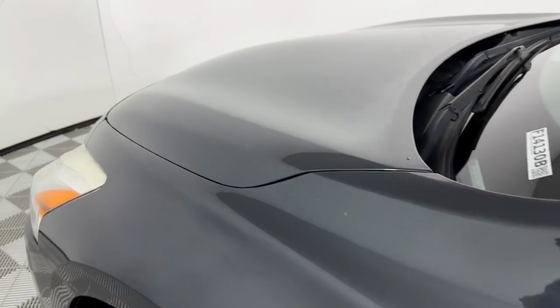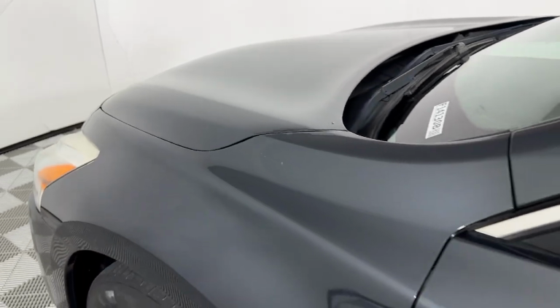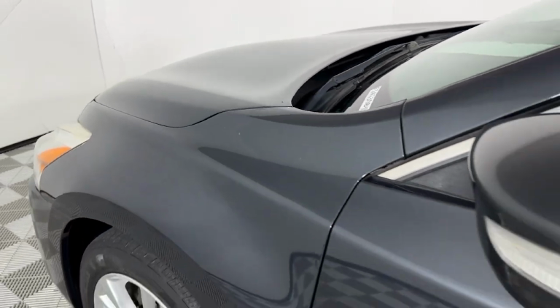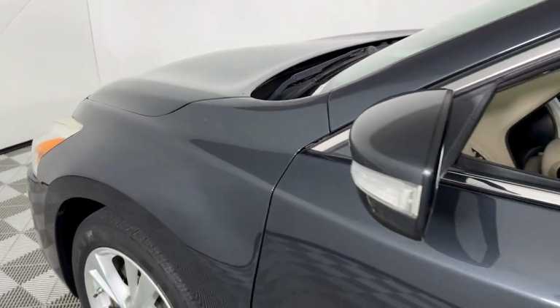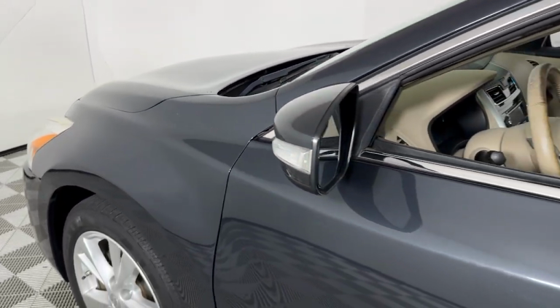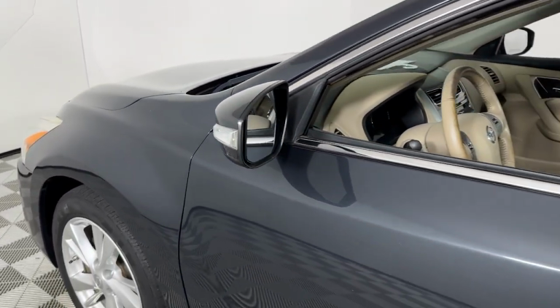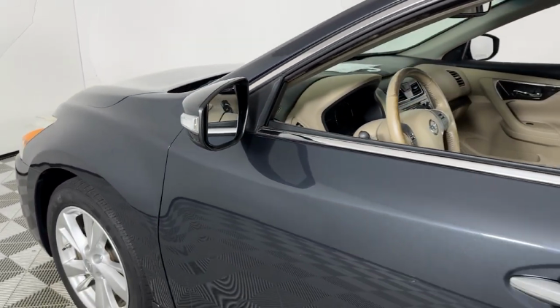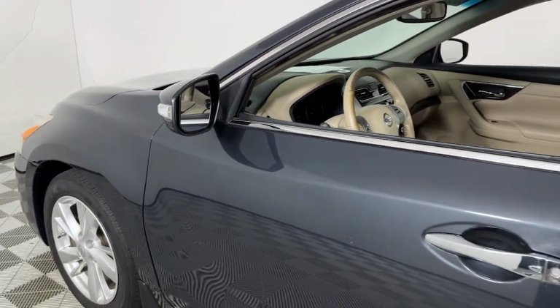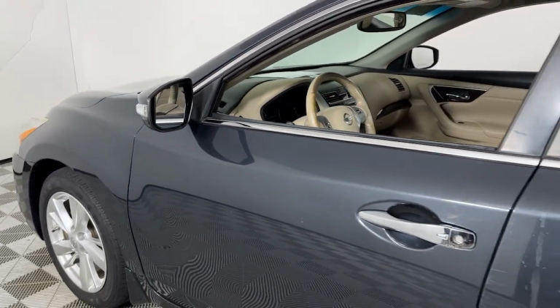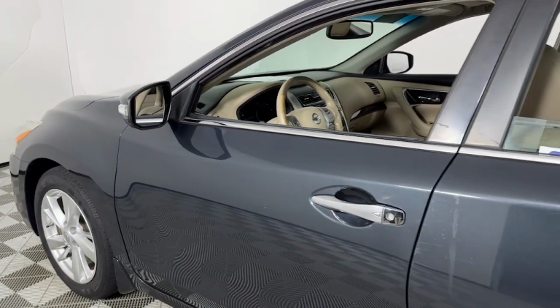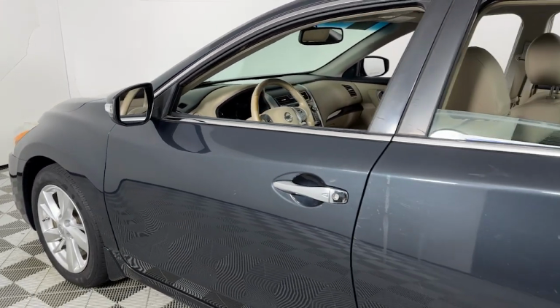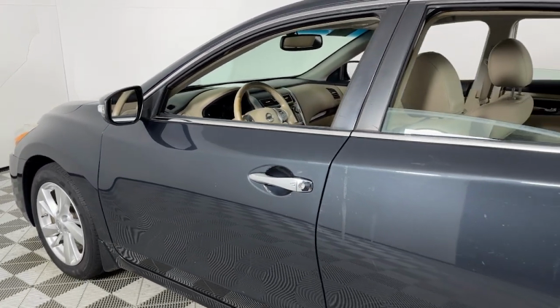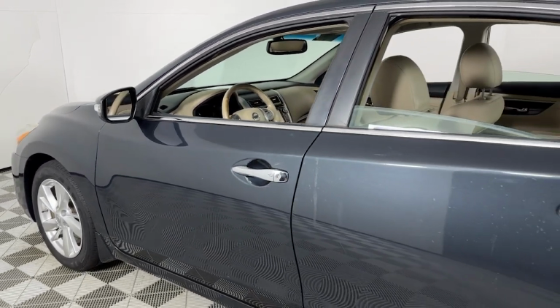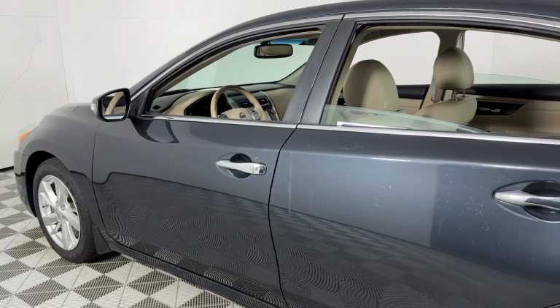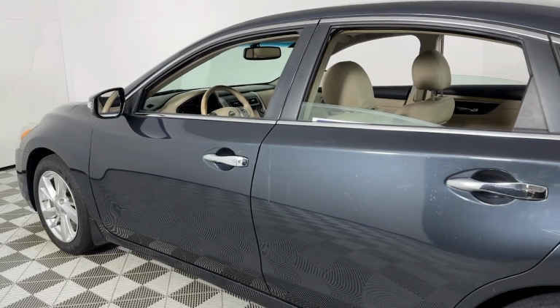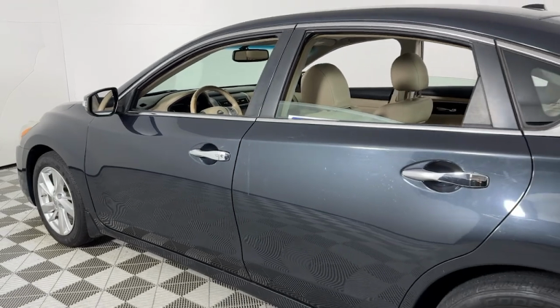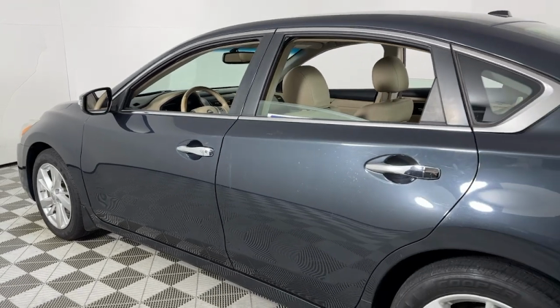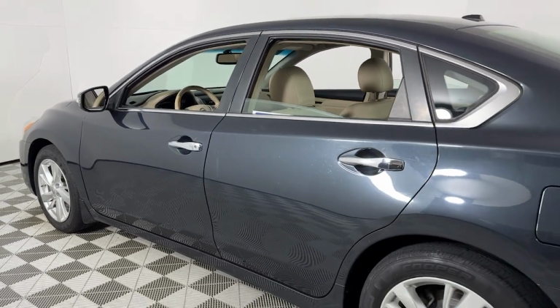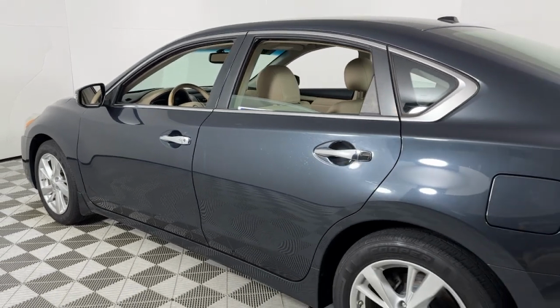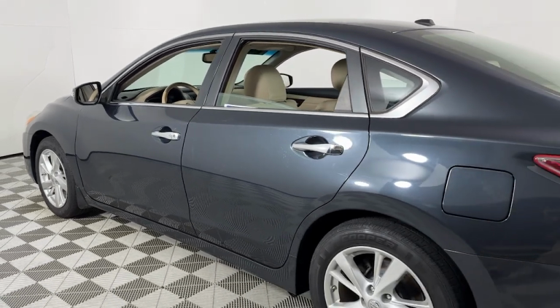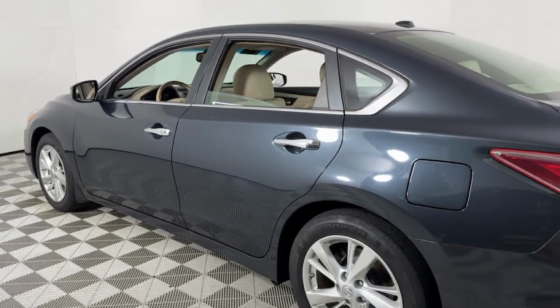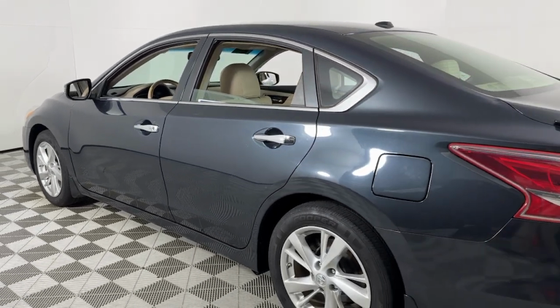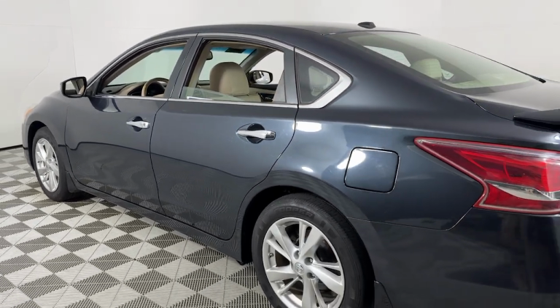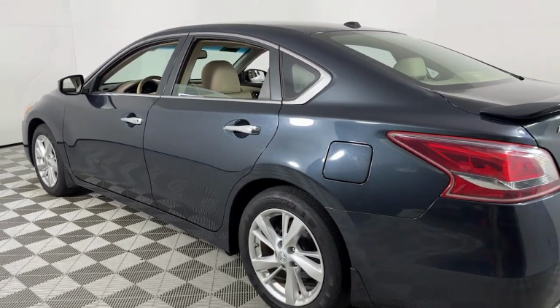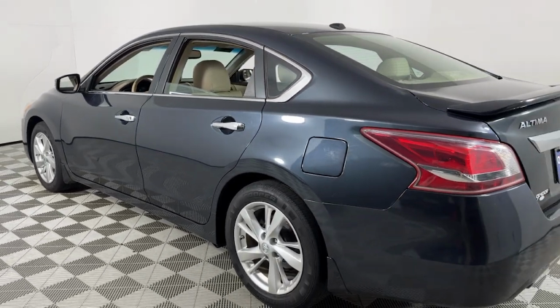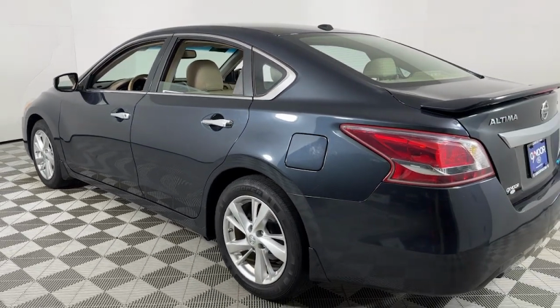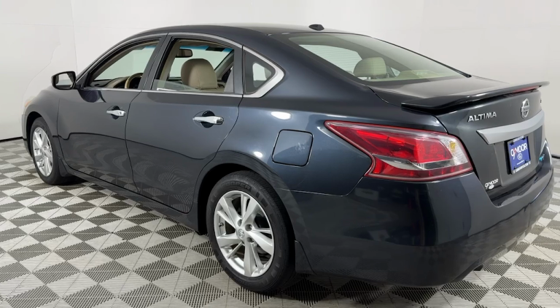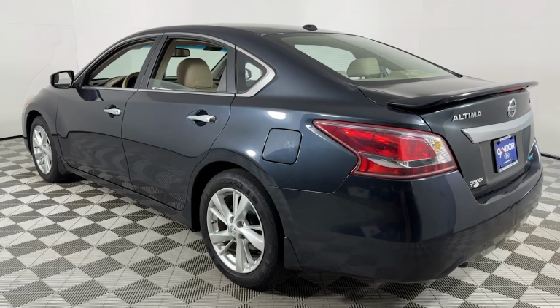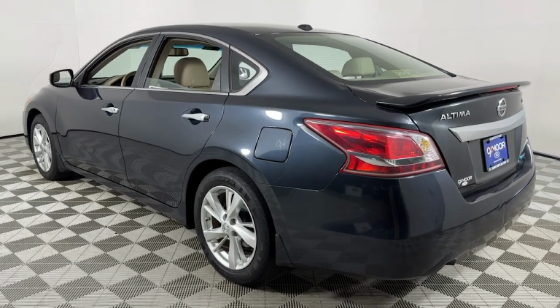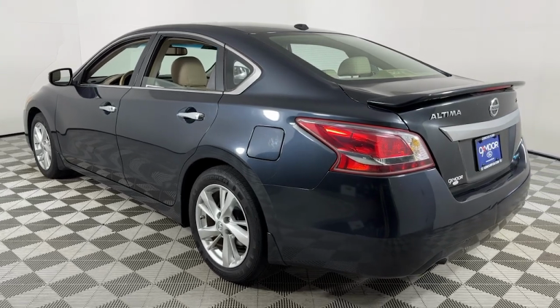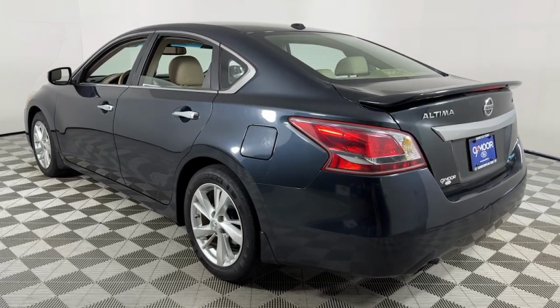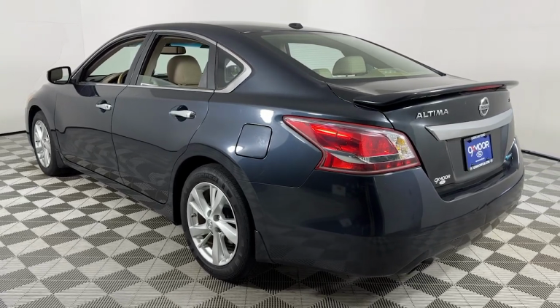Introducing the 2013 Nissan Altima. This vehicle is an outstanding buy with fewer than 150,000 miles on the odometer. Get all the features you want and need in this multi-talented Altima.